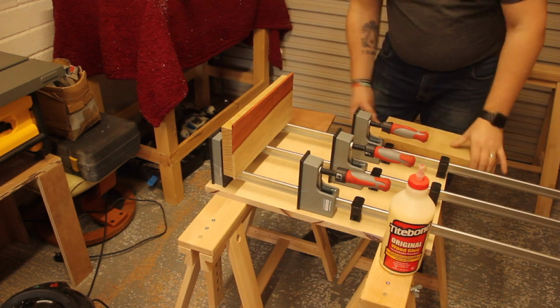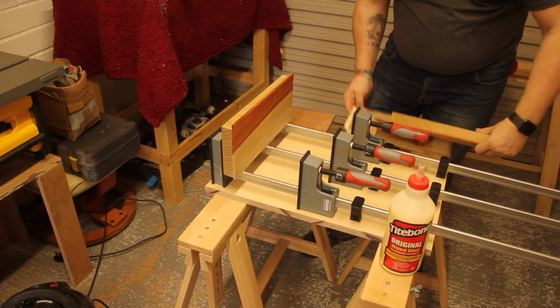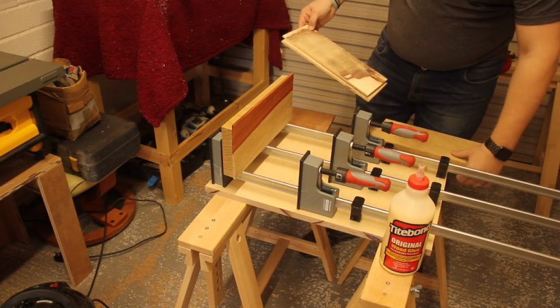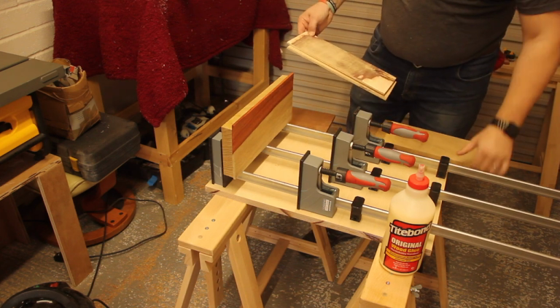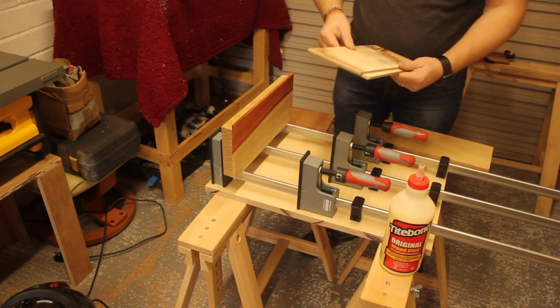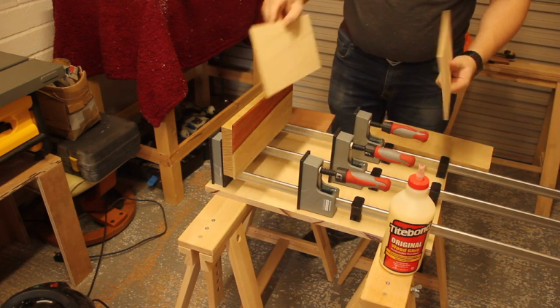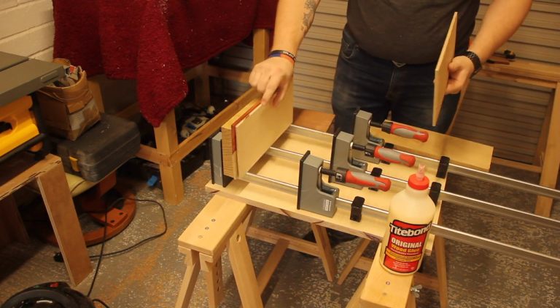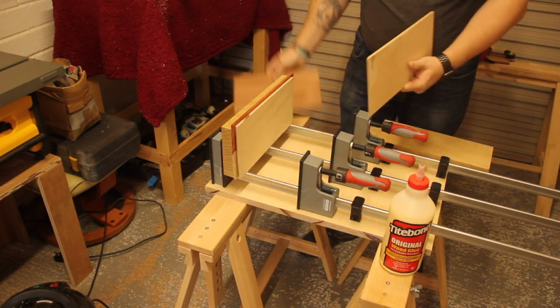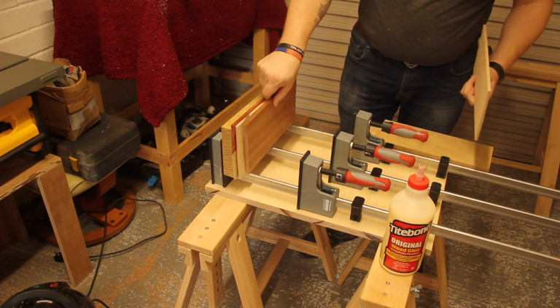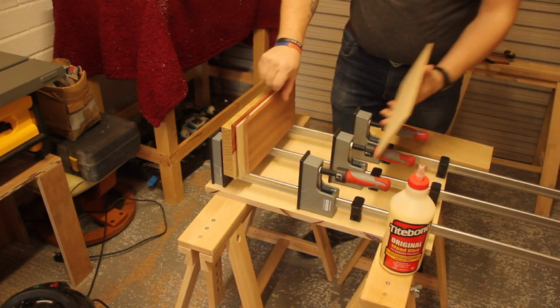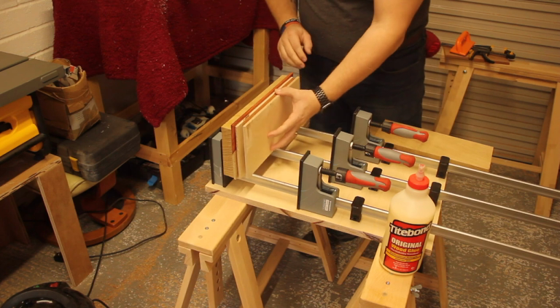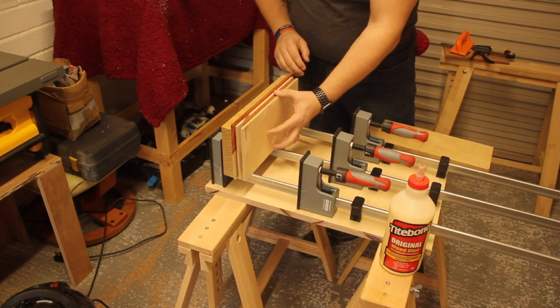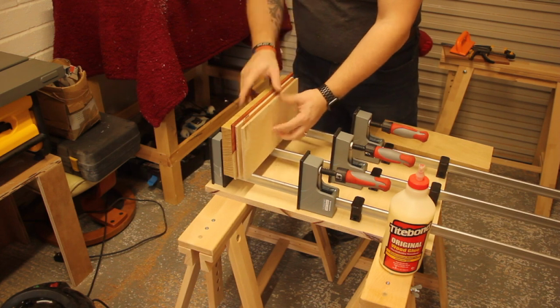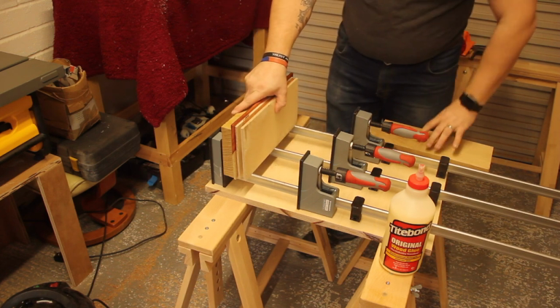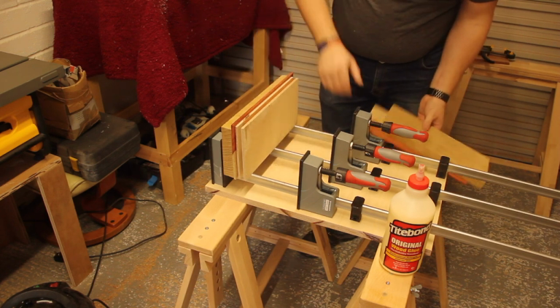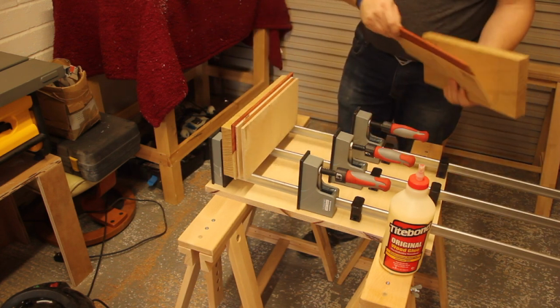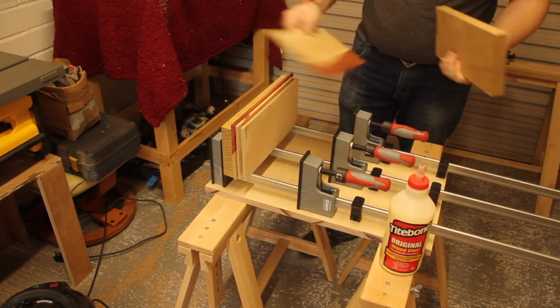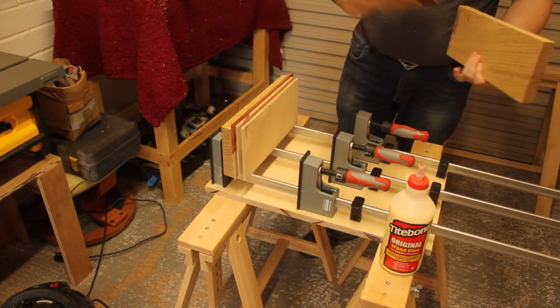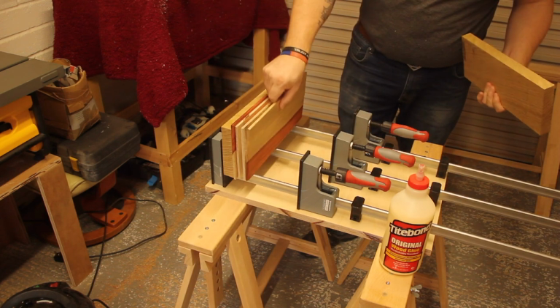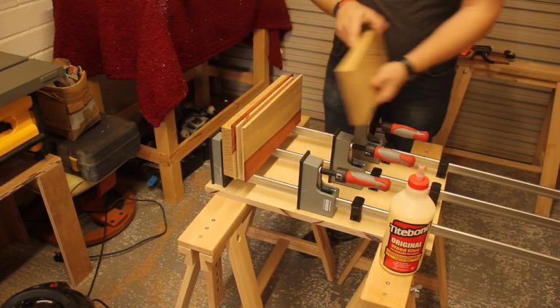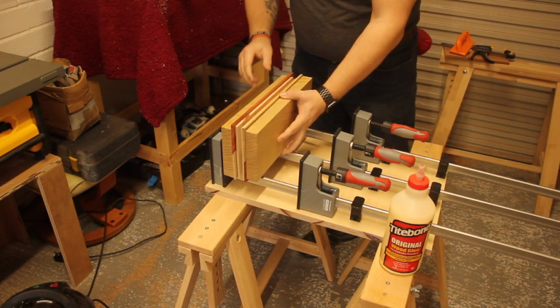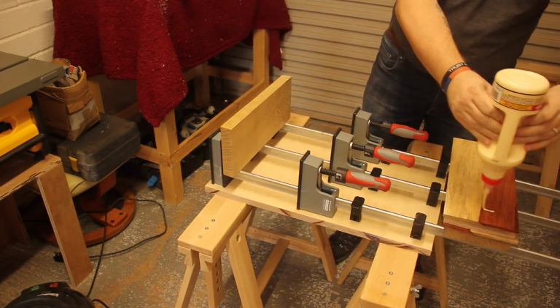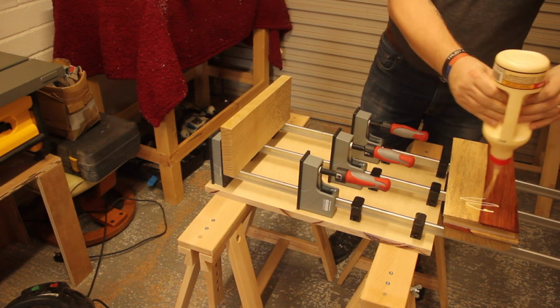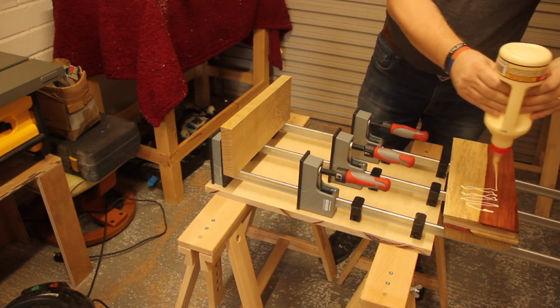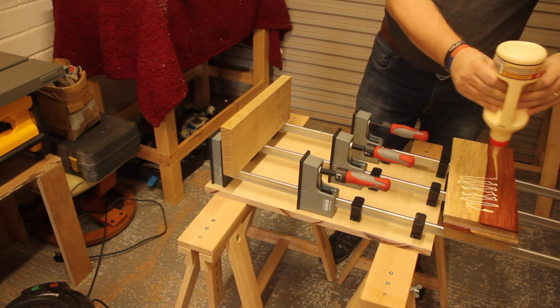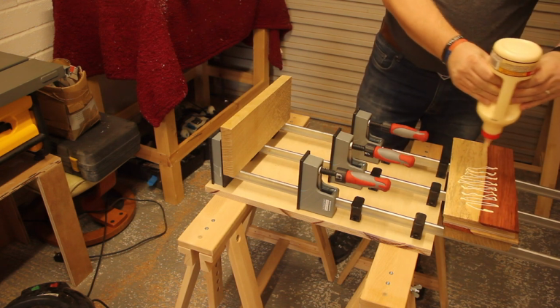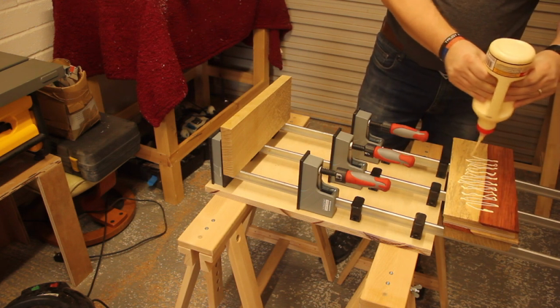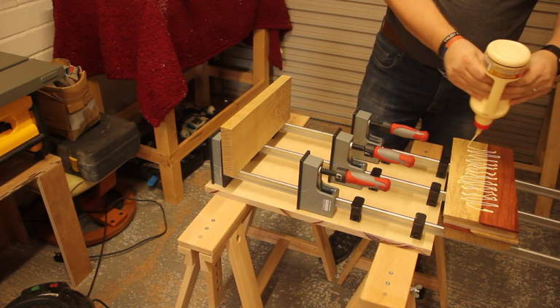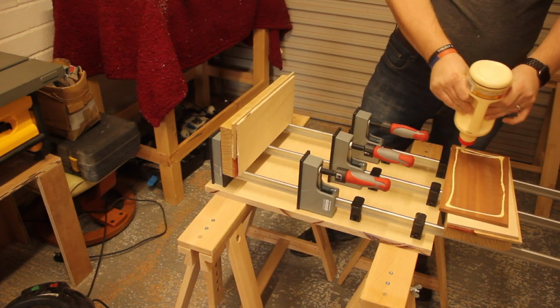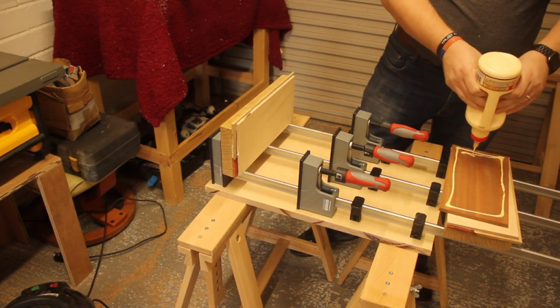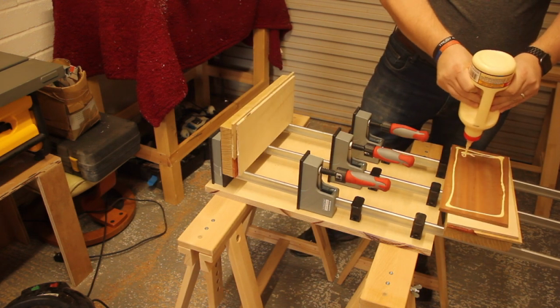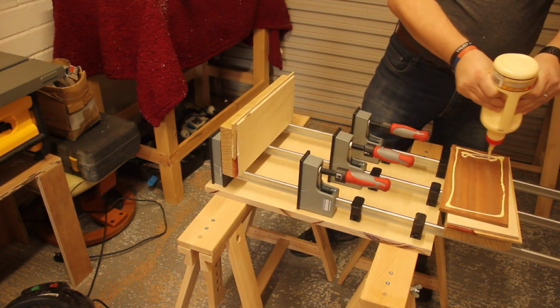You can see here the rough pattern I'm going for. I'm just trying a few things to see how it looks, but I'm happy with how it all went together. The glue-up went really well — once I had a pattern I liked, it was just getting them all together.